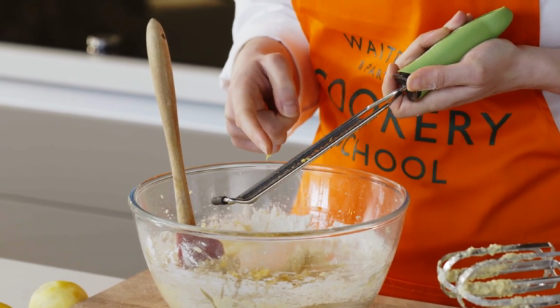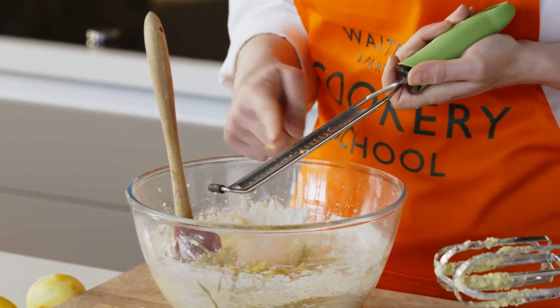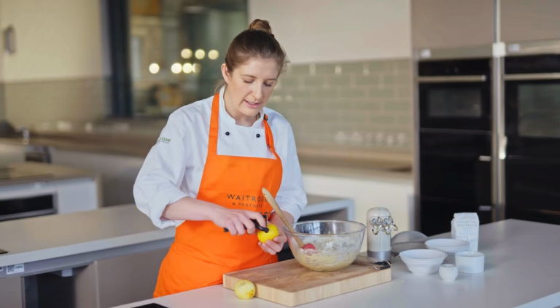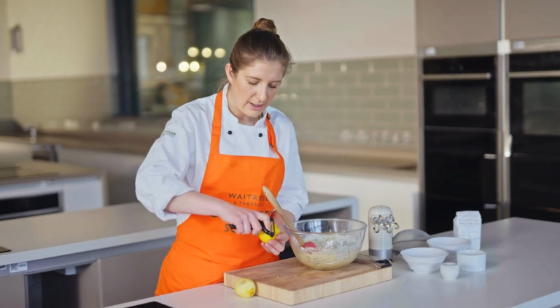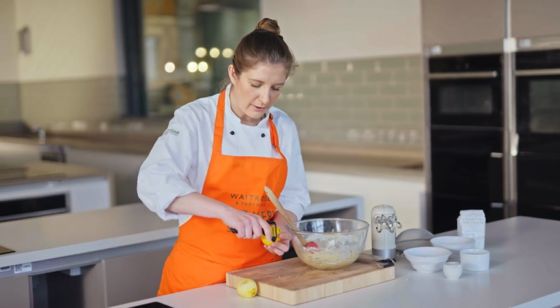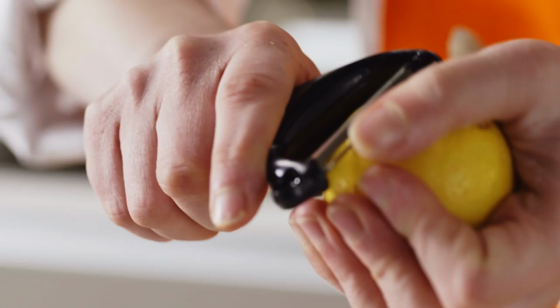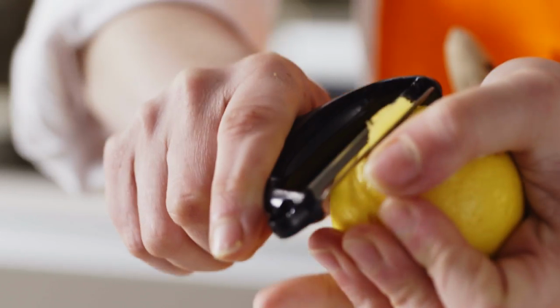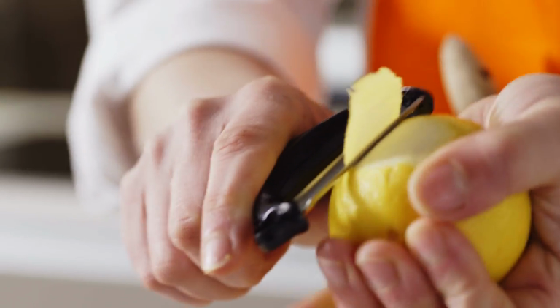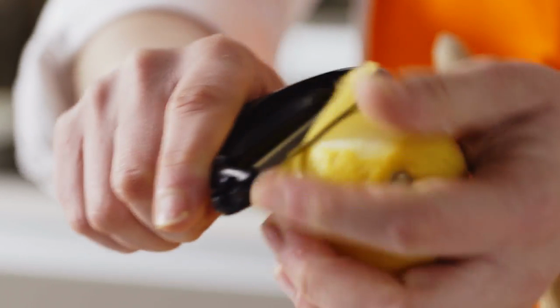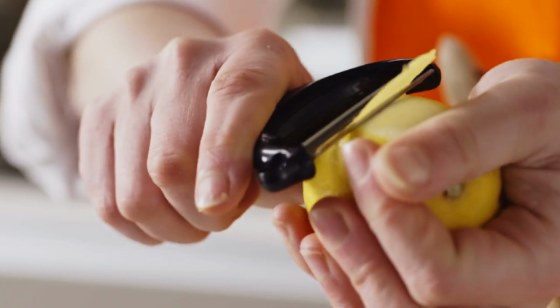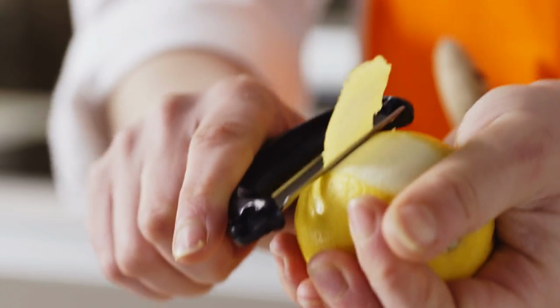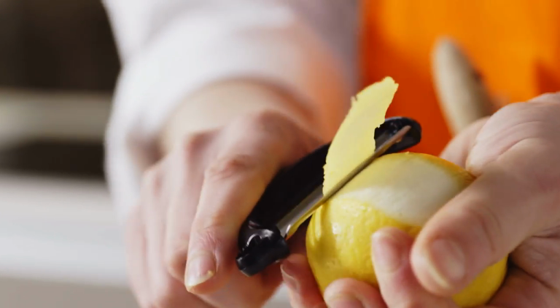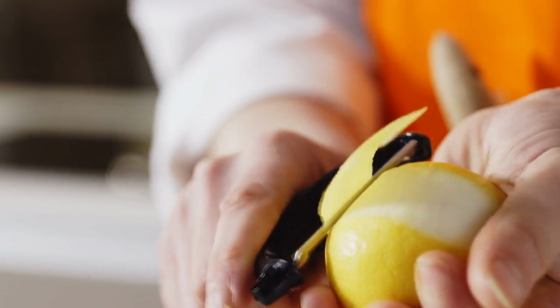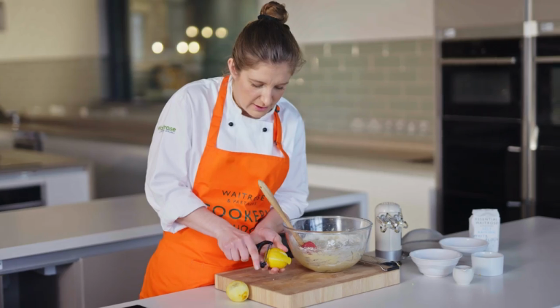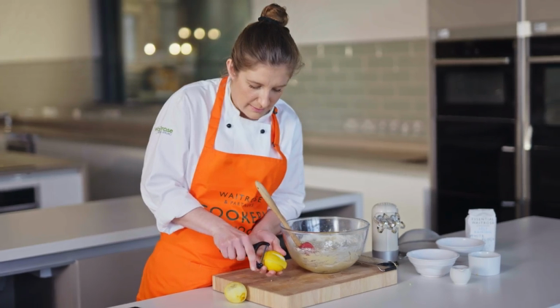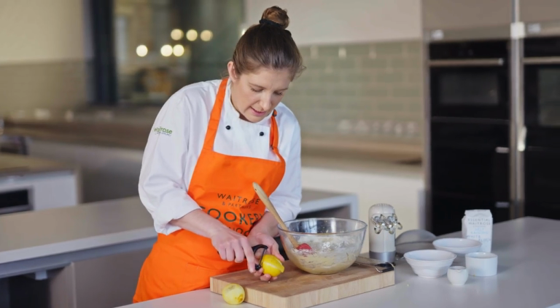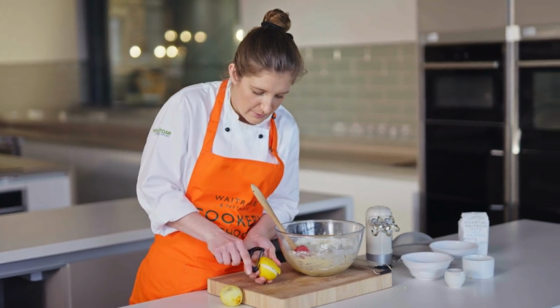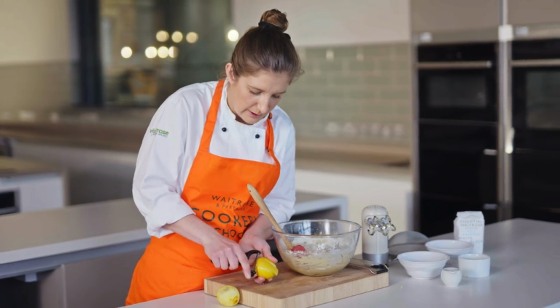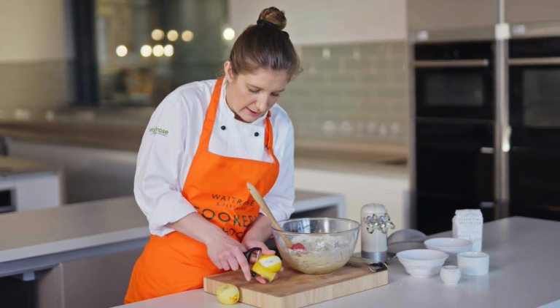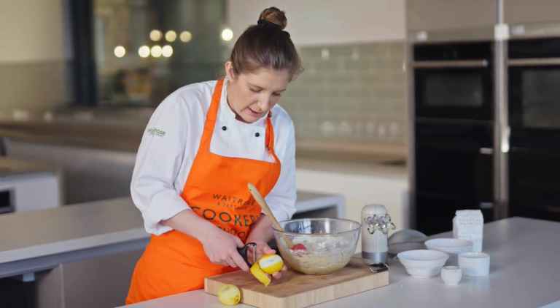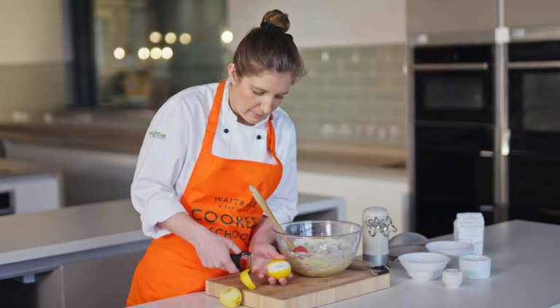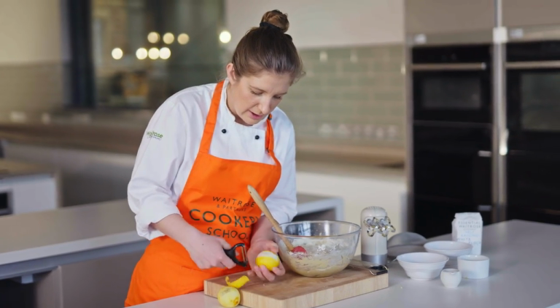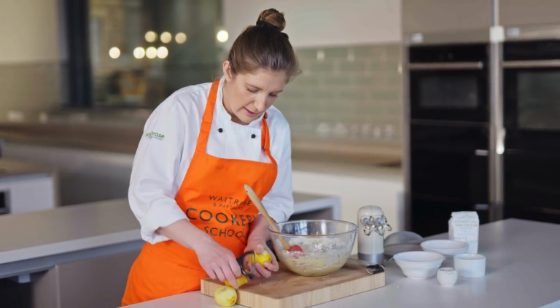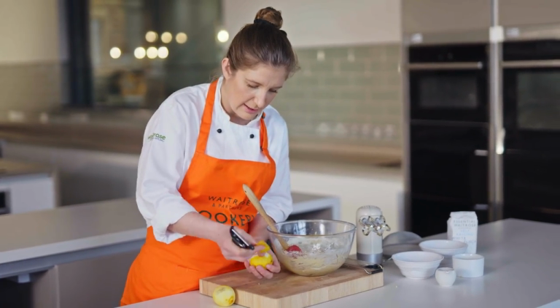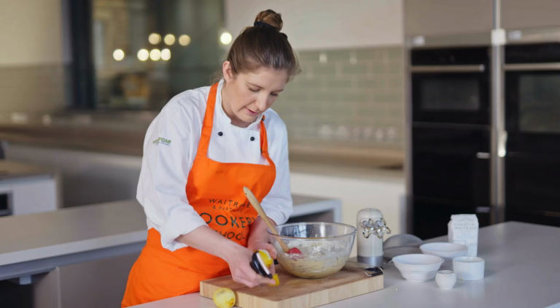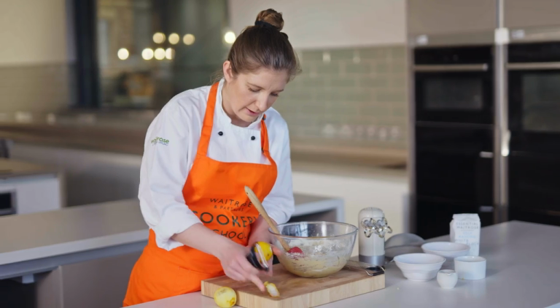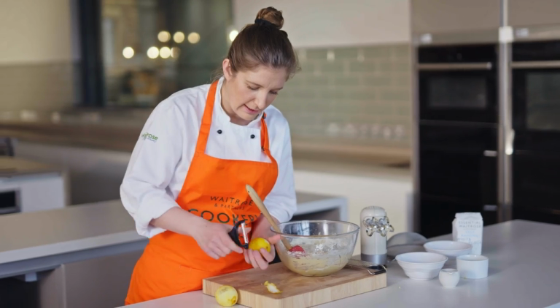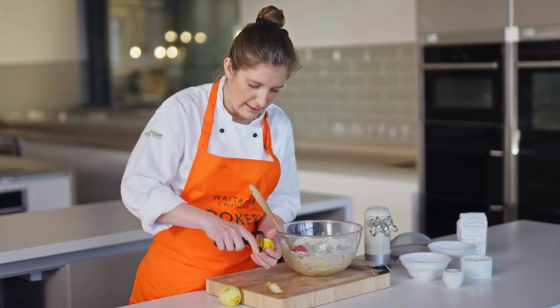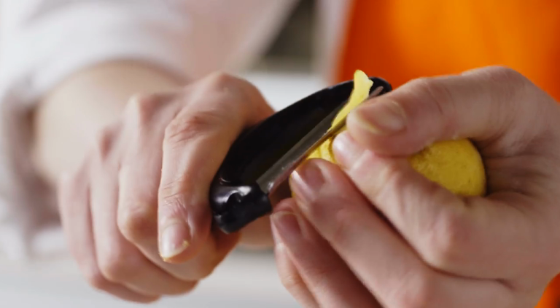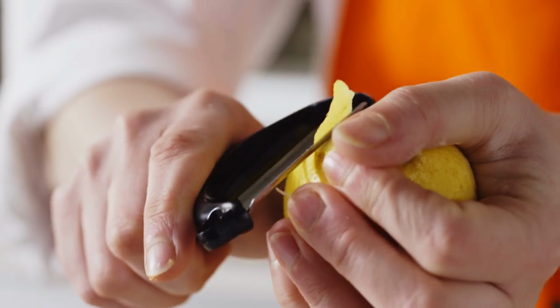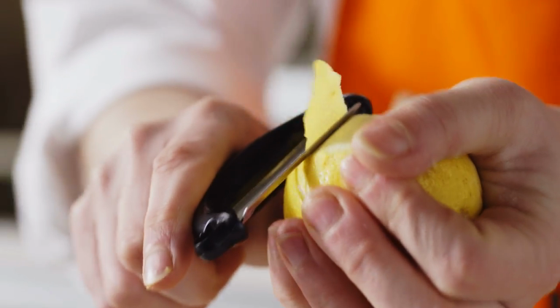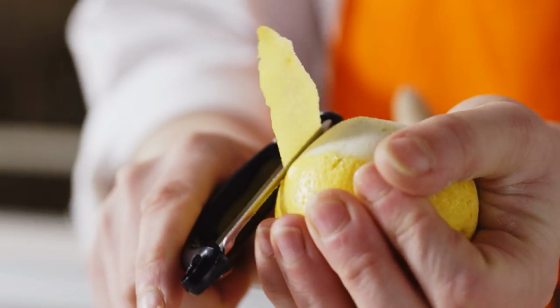I'm just going to take off one bit of the lemon — just the lemon zest — and we're going to use that to decorate the cake later. Actually, I'm going to do two.